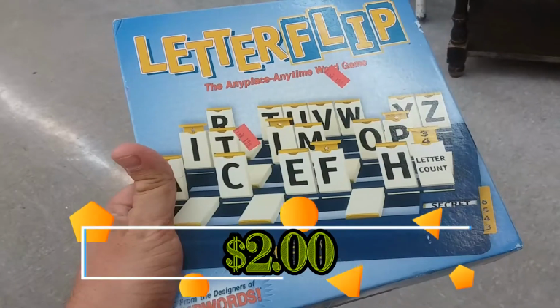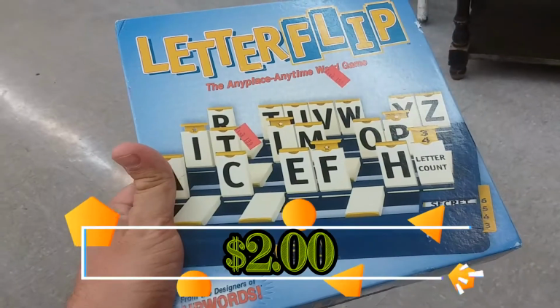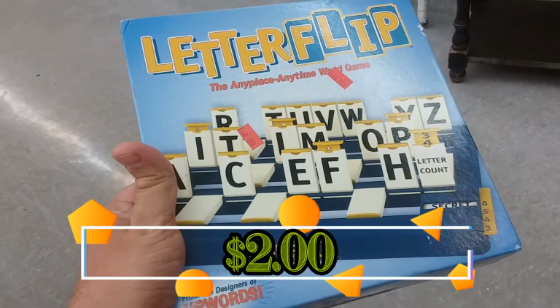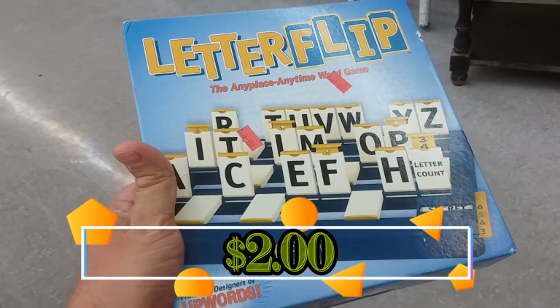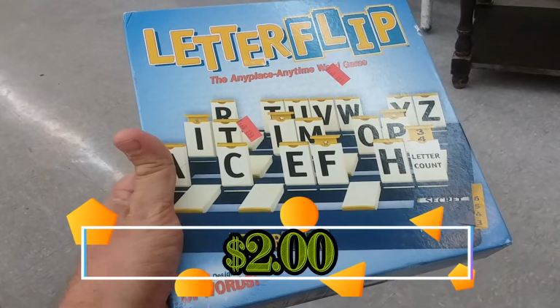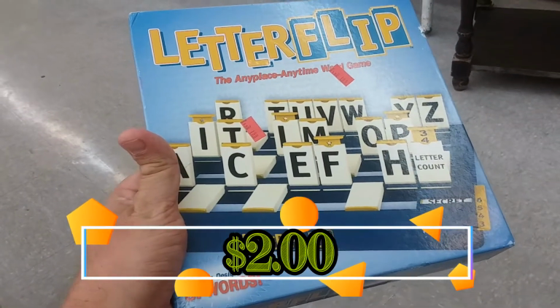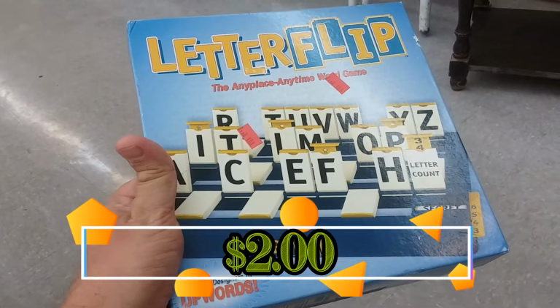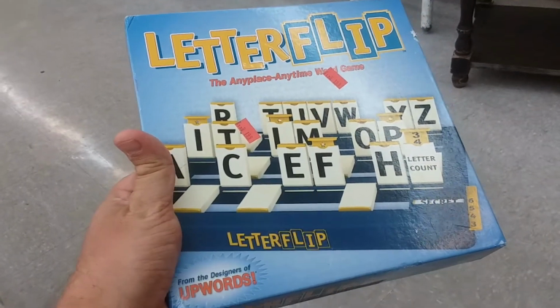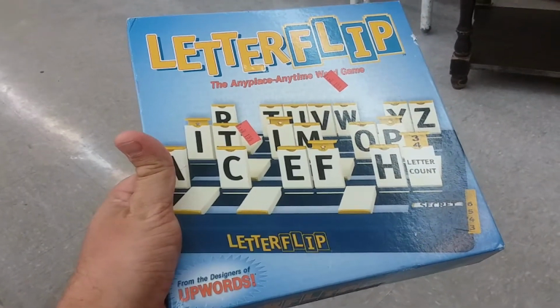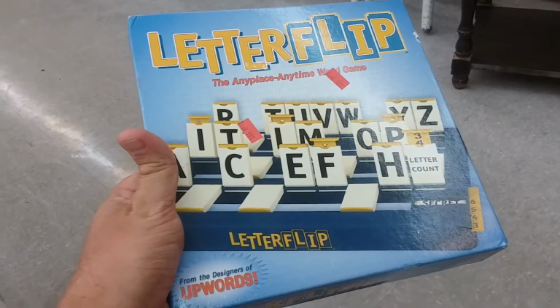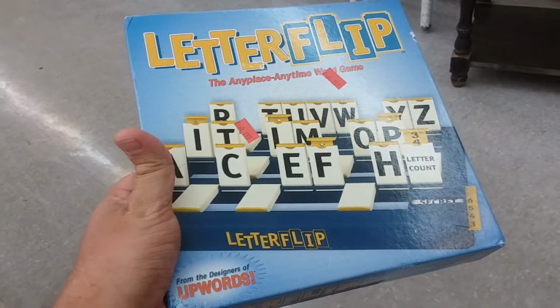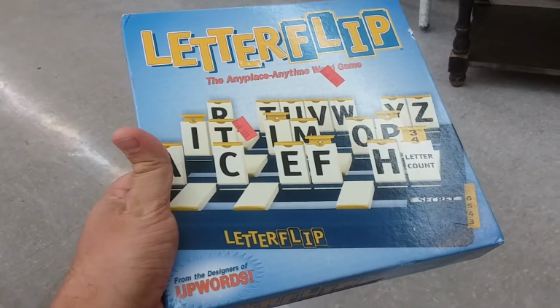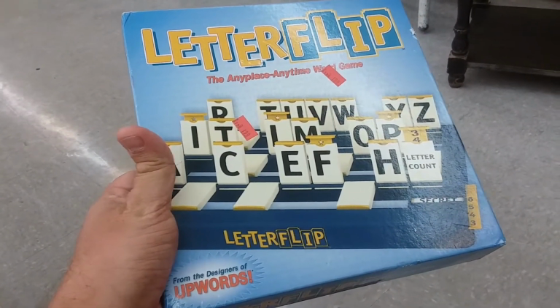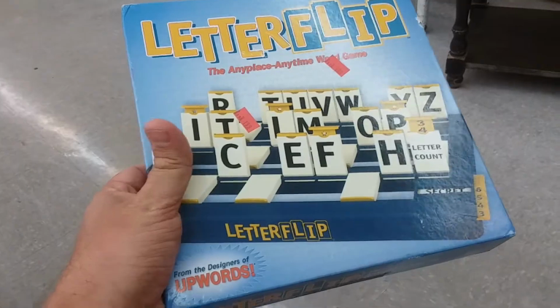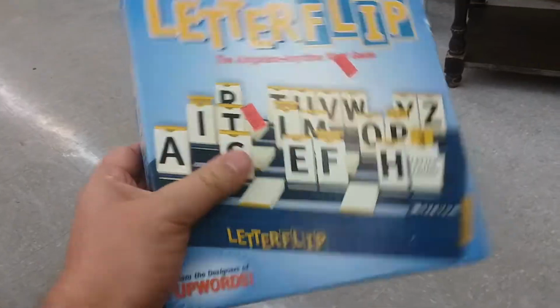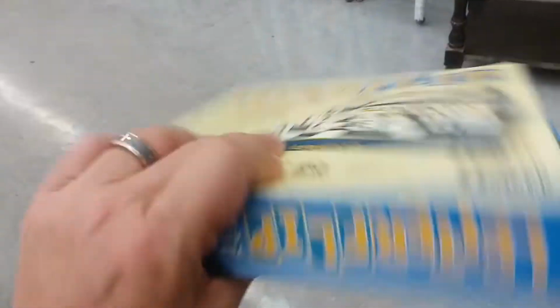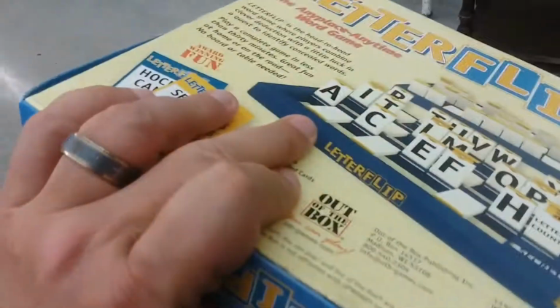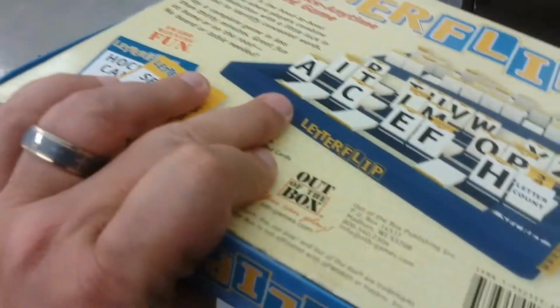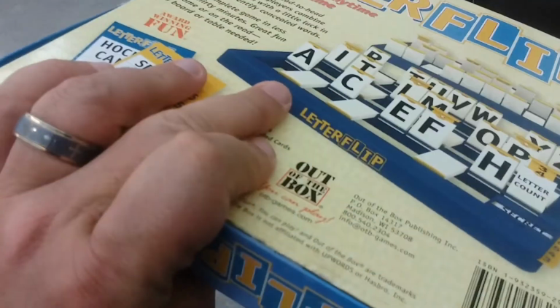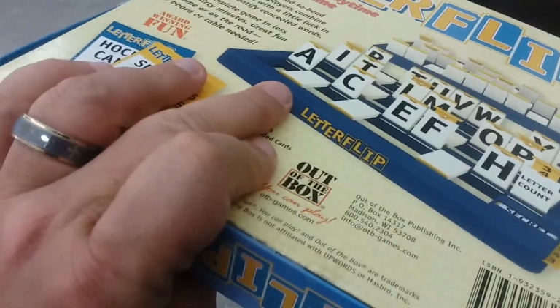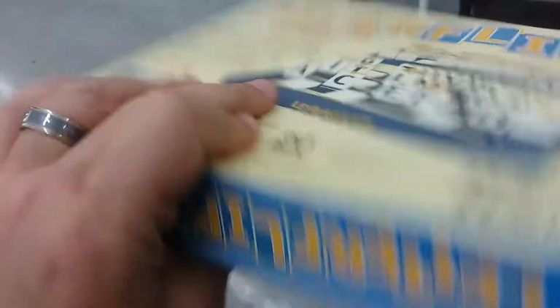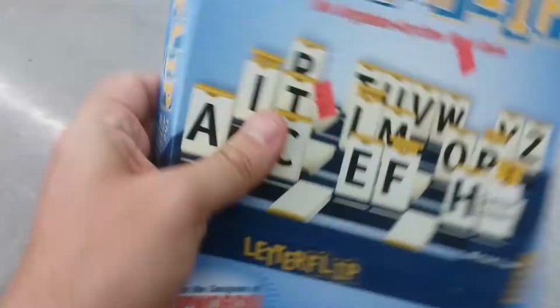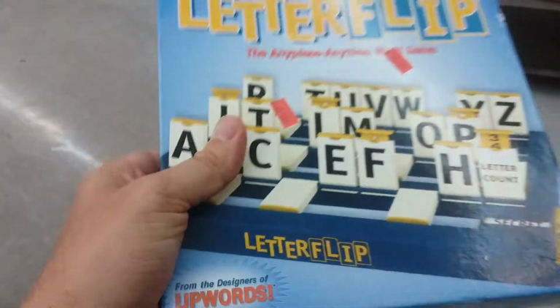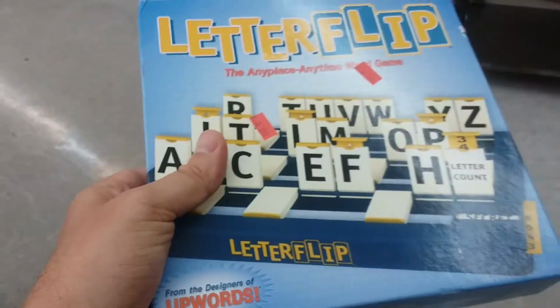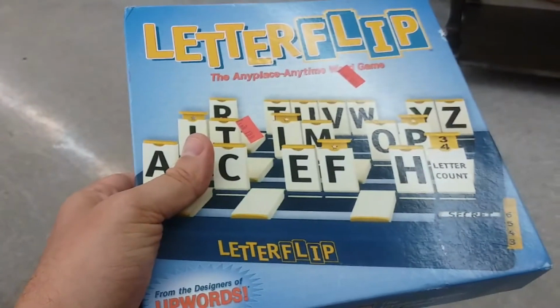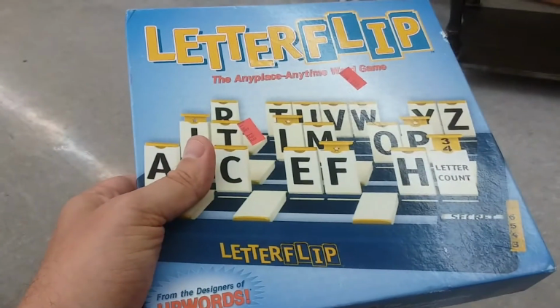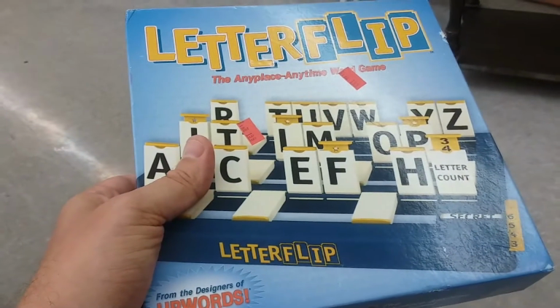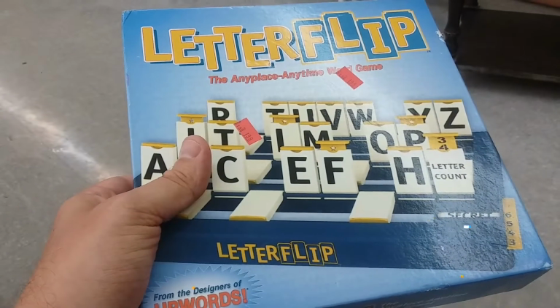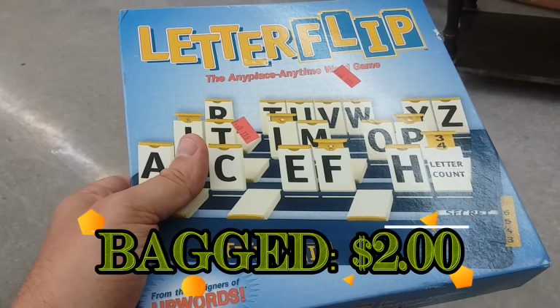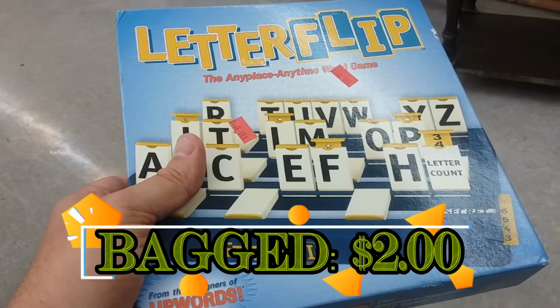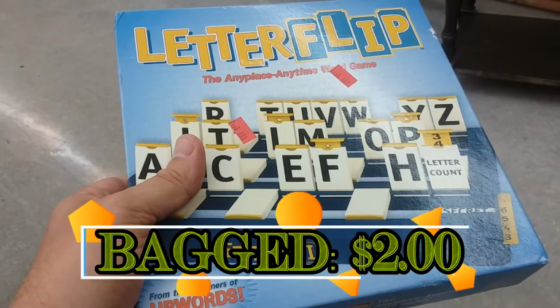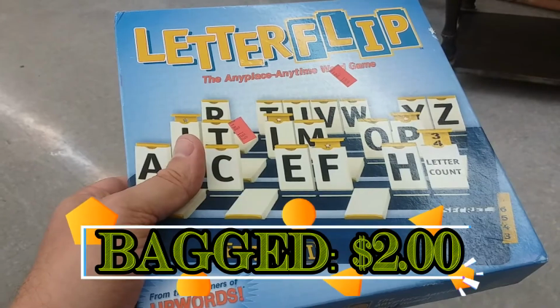Here is a game called Letter Flip. This is made from the same people that made the Upwards game. It's missing one of the little yellow tabs, but I can make one of those, so I'm going to go ahead and pick this one up as well.